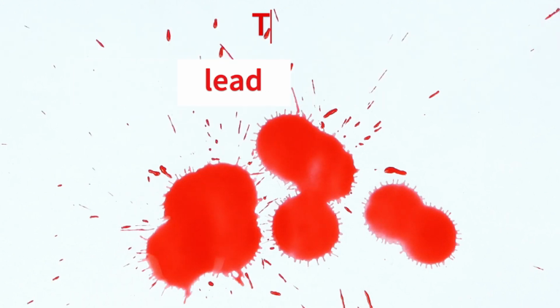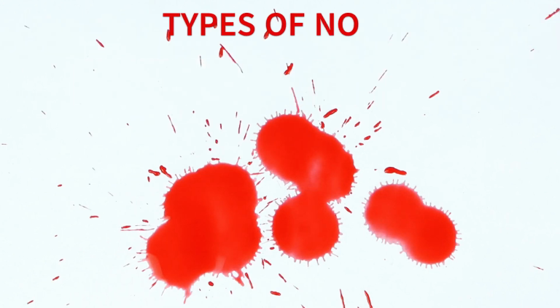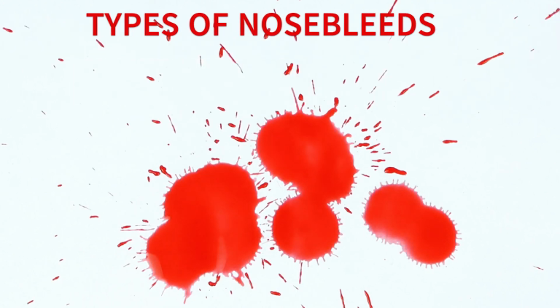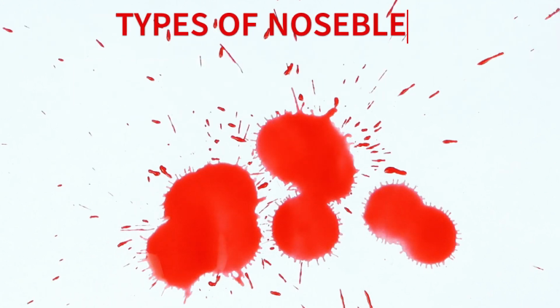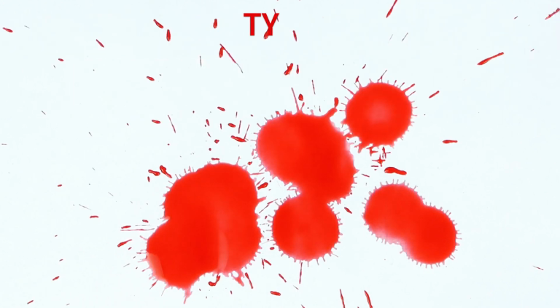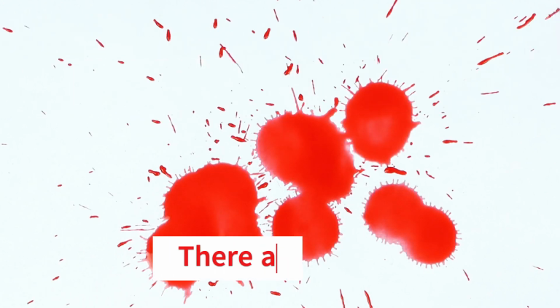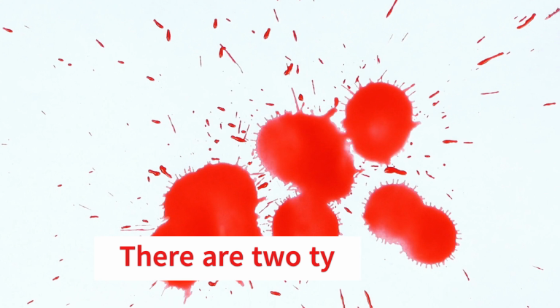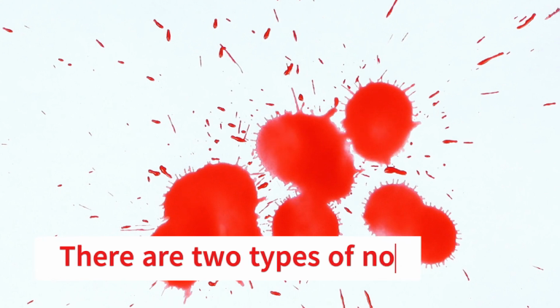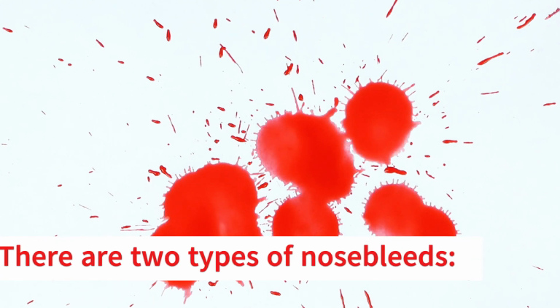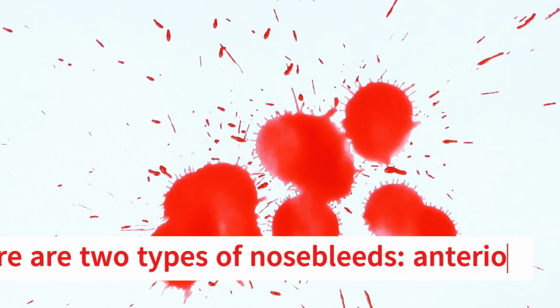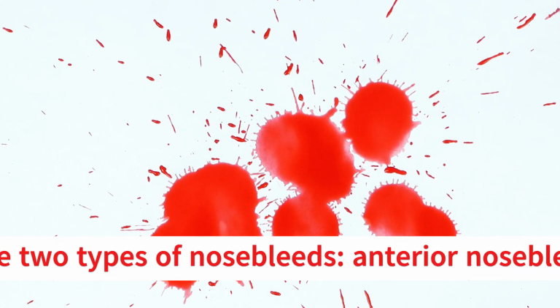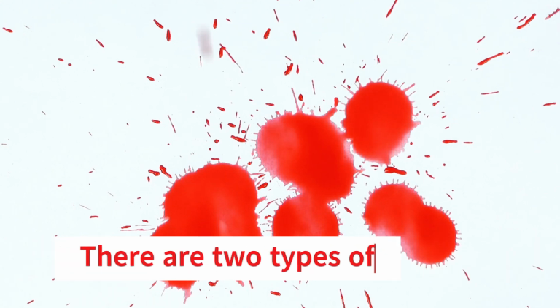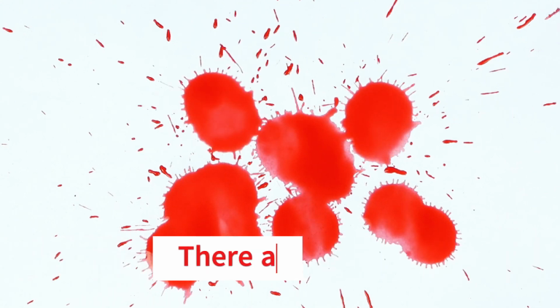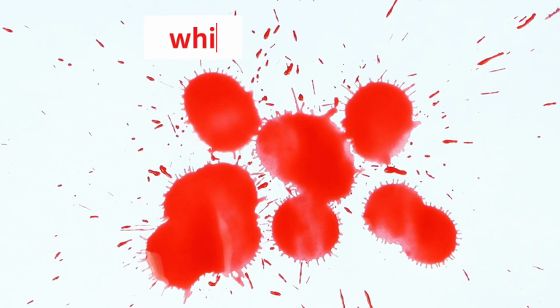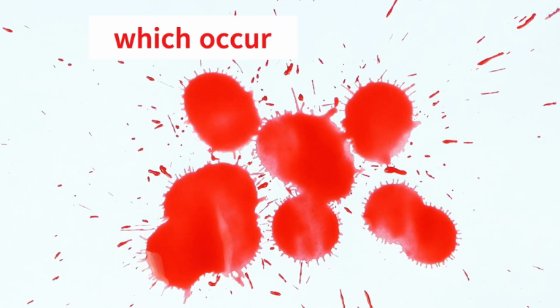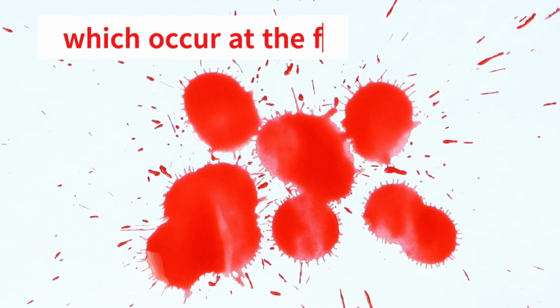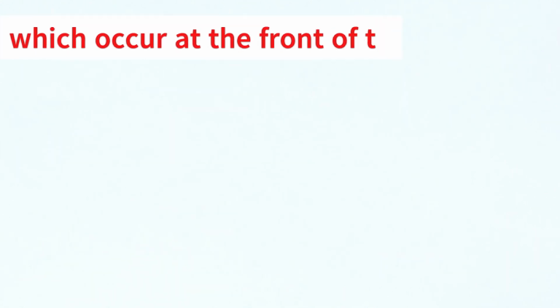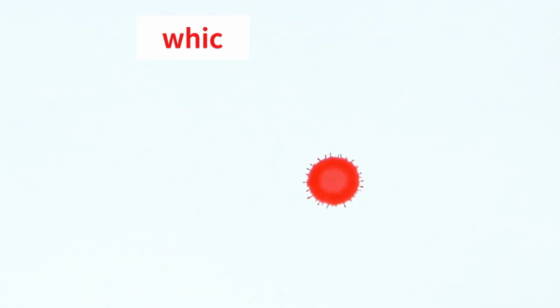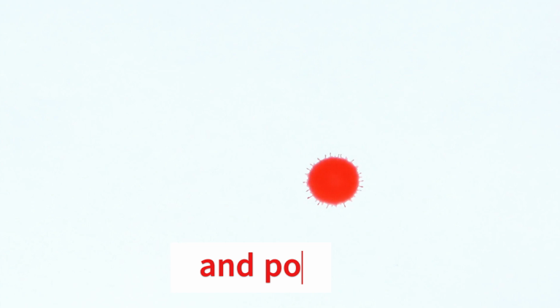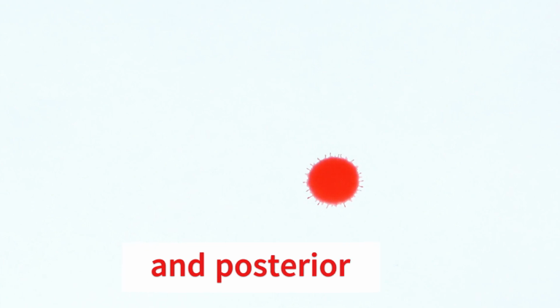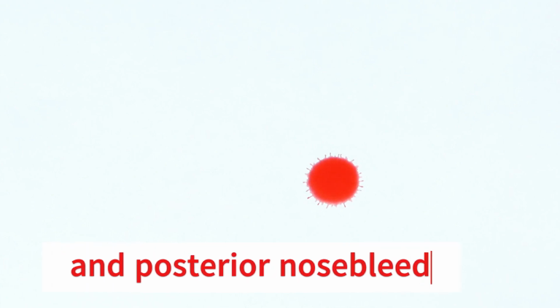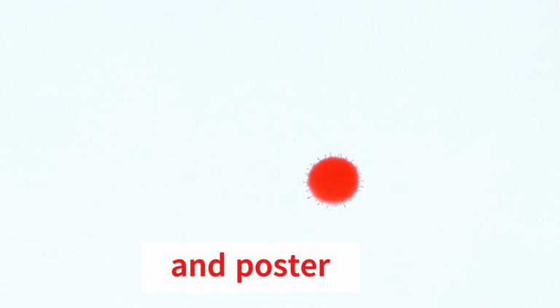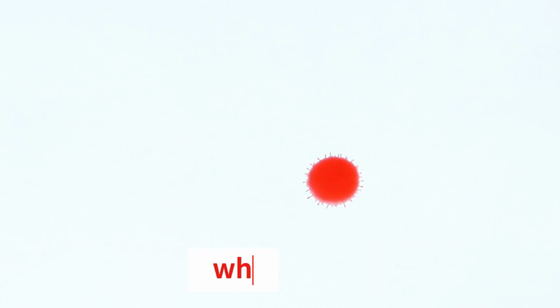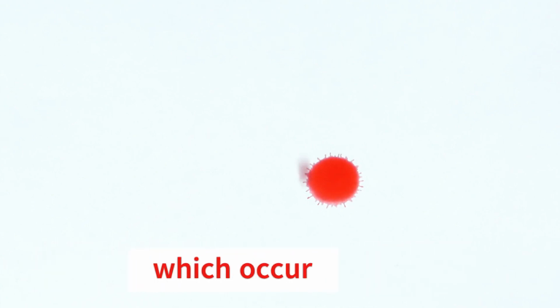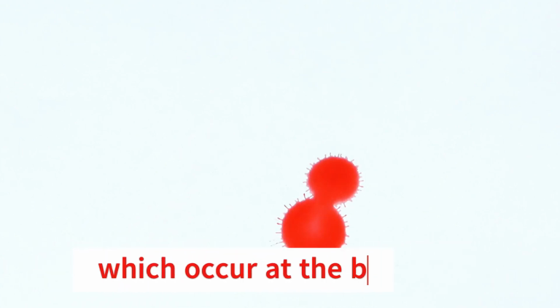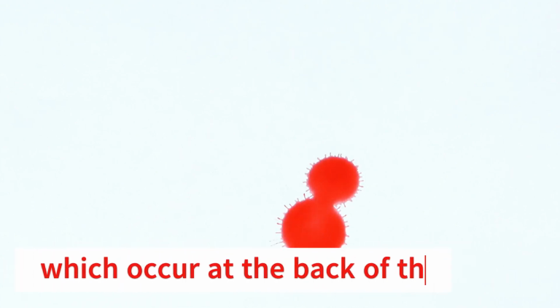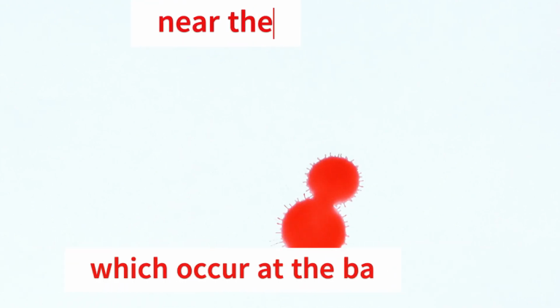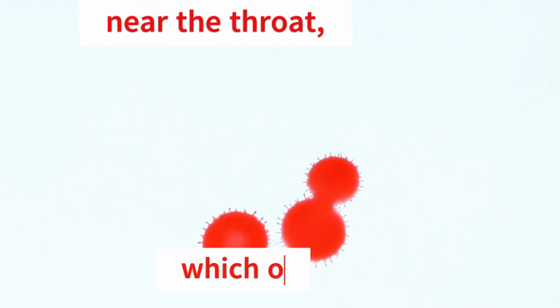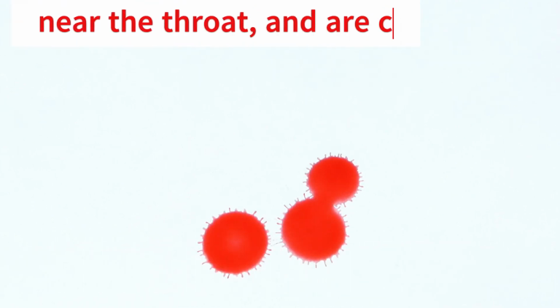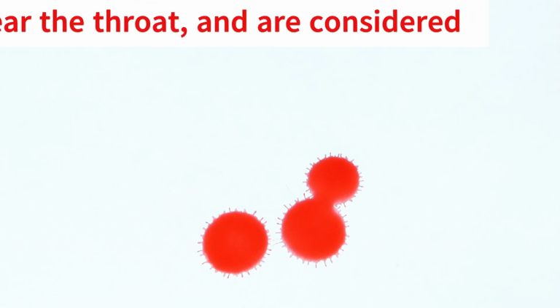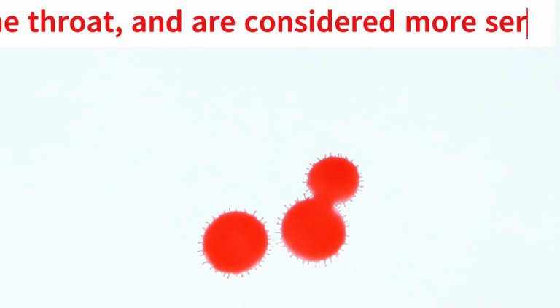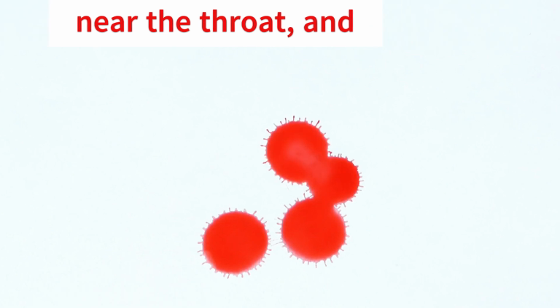There are two types of nosebleeds: anterior nosebleeds, which occur at the front of the nose, and posterior nosebleeds, which occur at the back of the nose near the throat and are considered more serious.